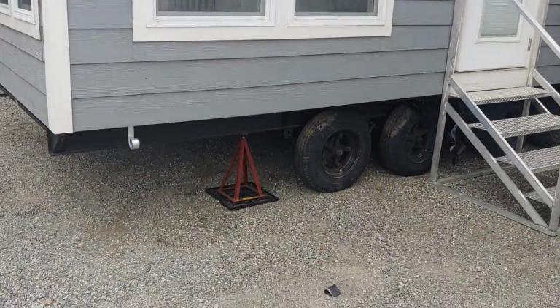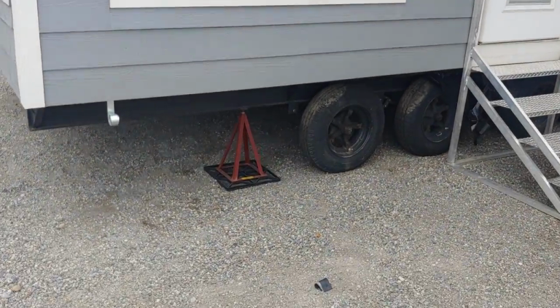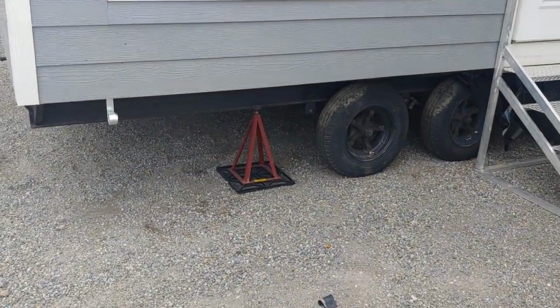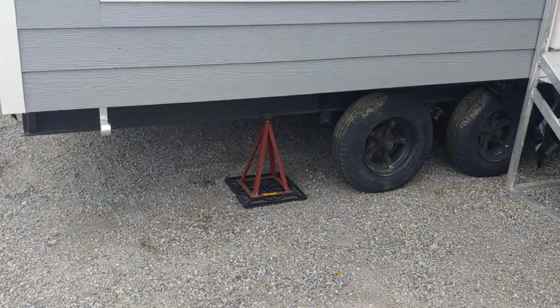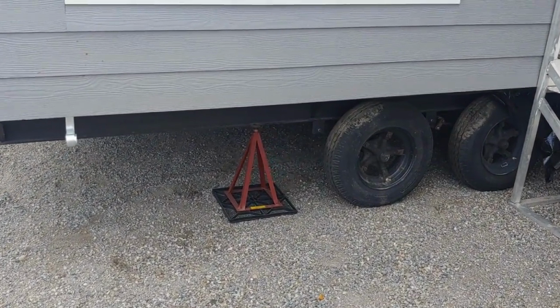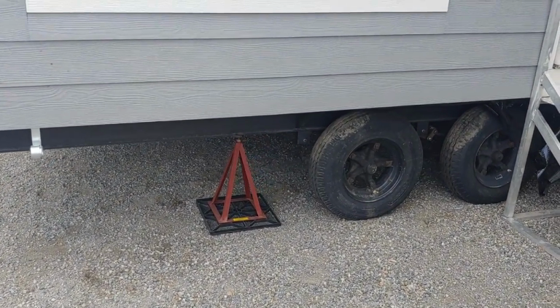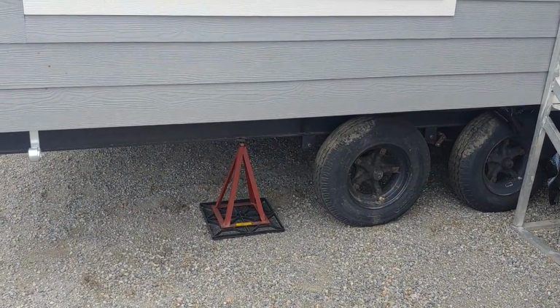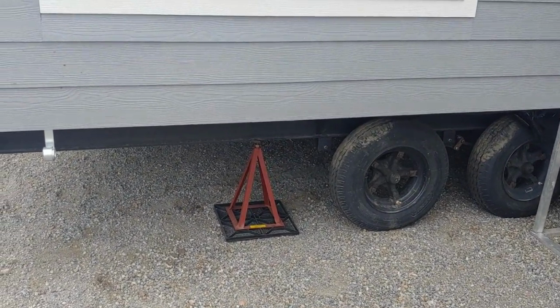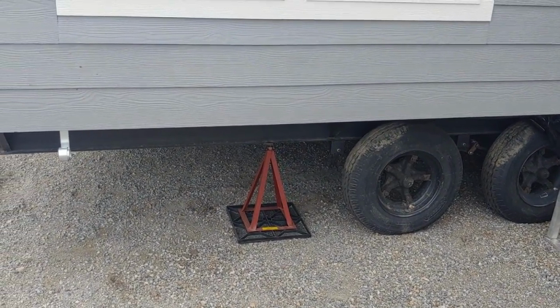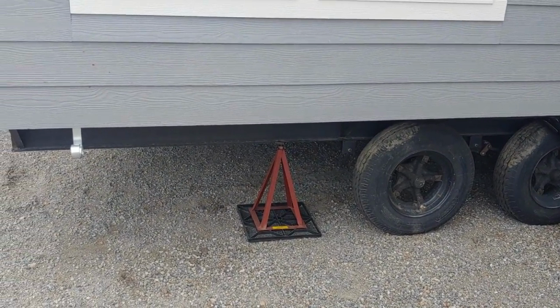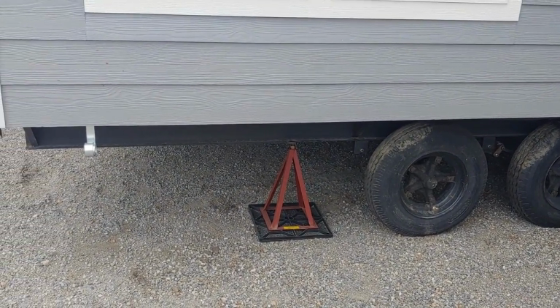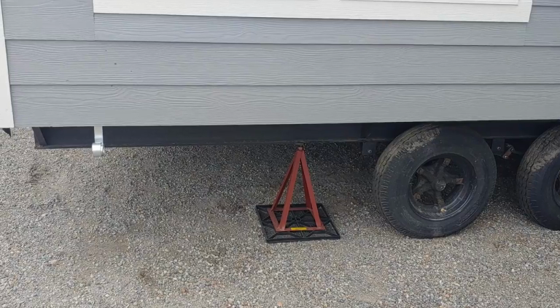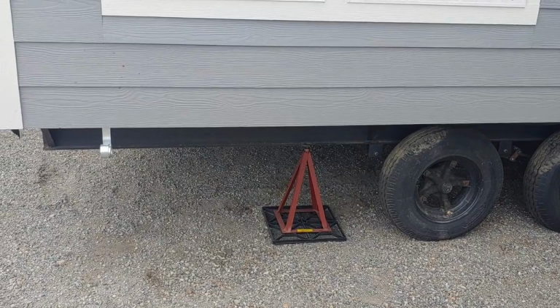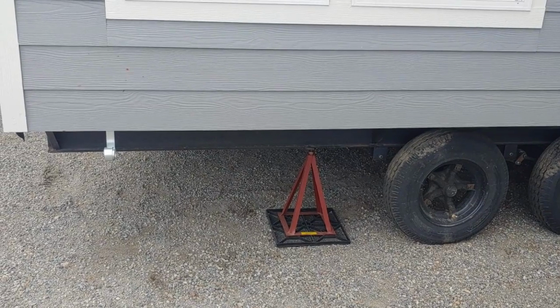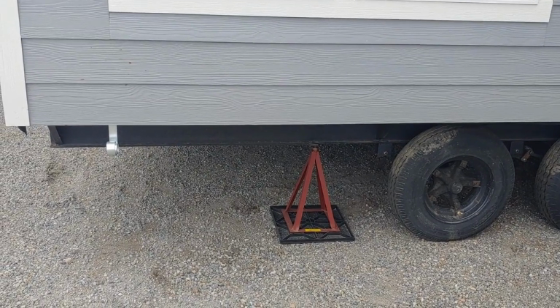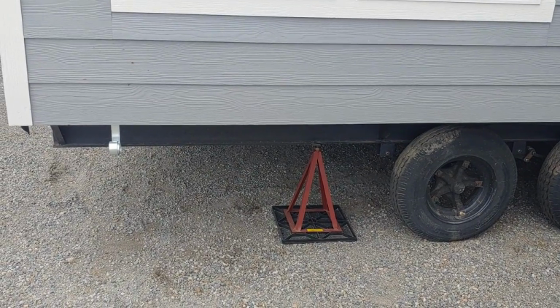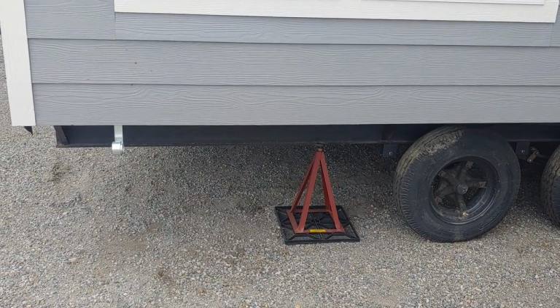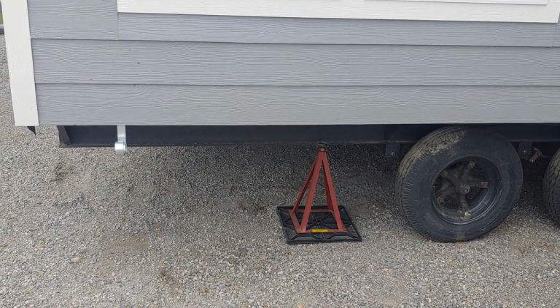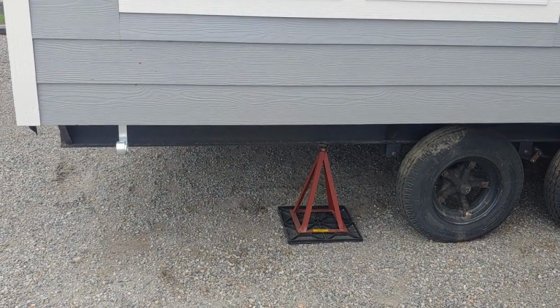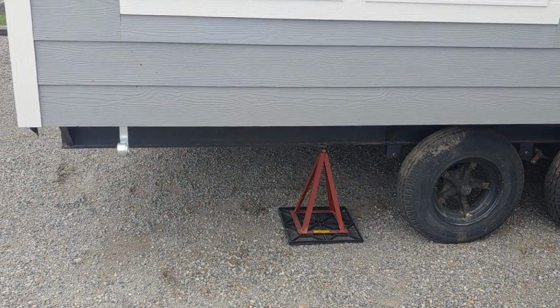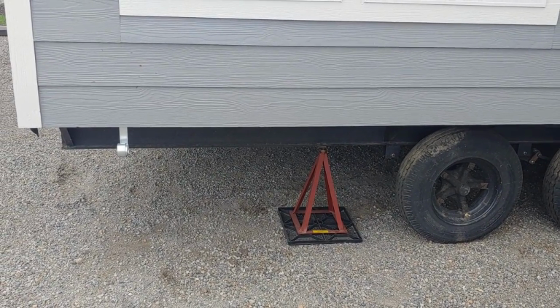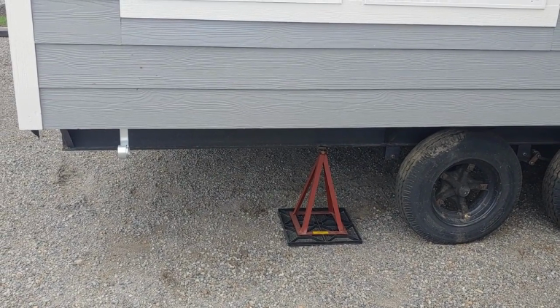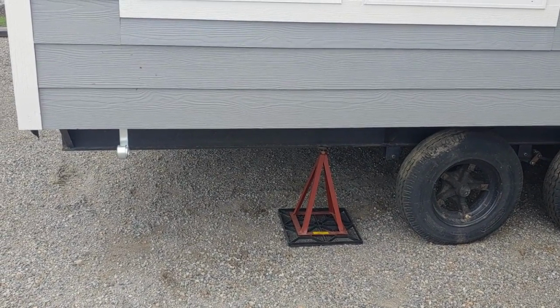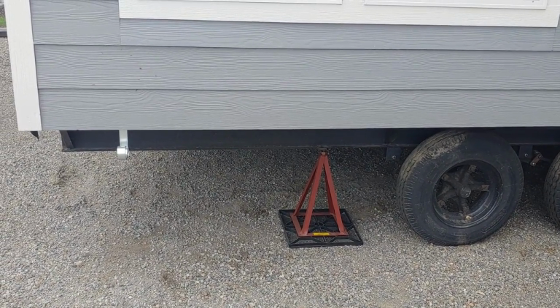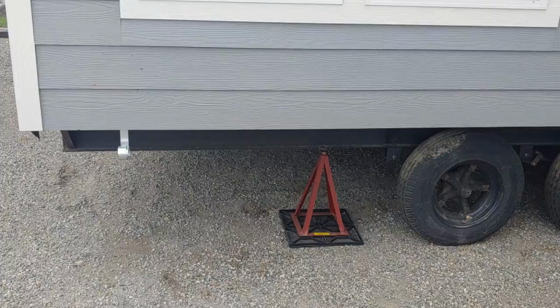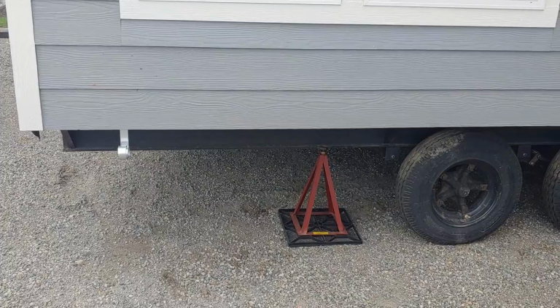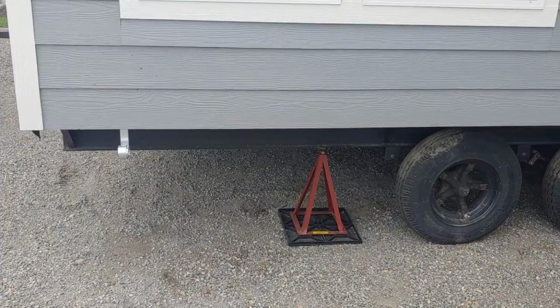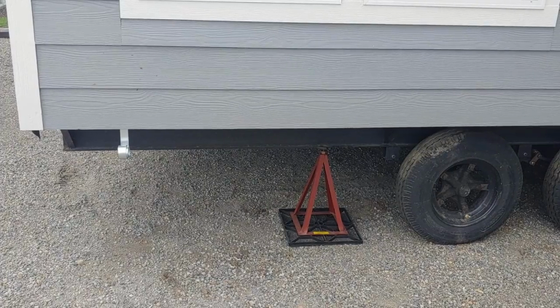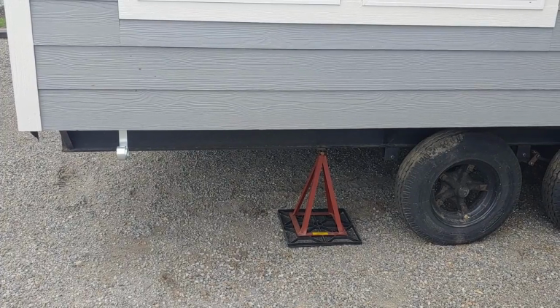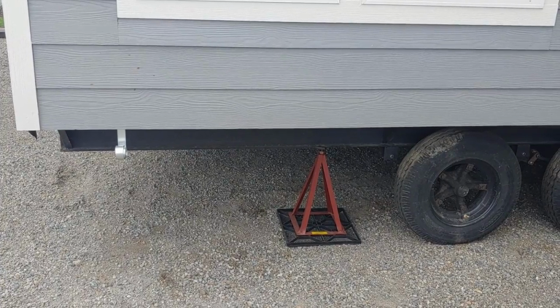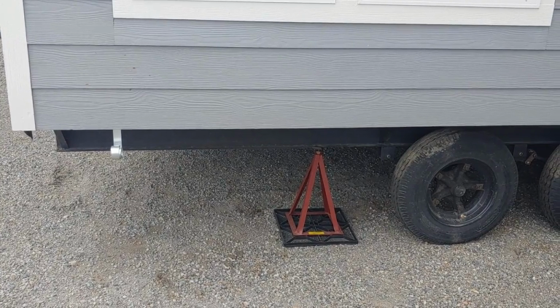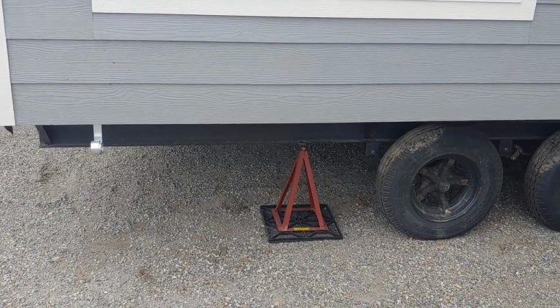I also want to touch on this — a lot of people ask how these are set up. Some people use cinder blocks; we like to use the pyramid stands. They're a lot lighter, easy to use, and actually a little bit less expensive too, so we like to use these.